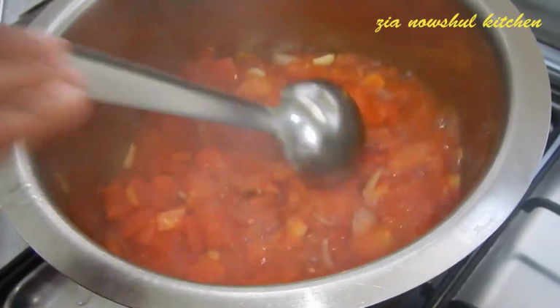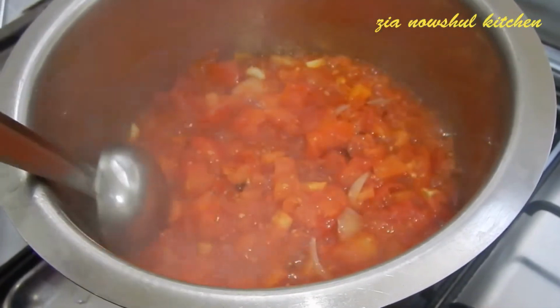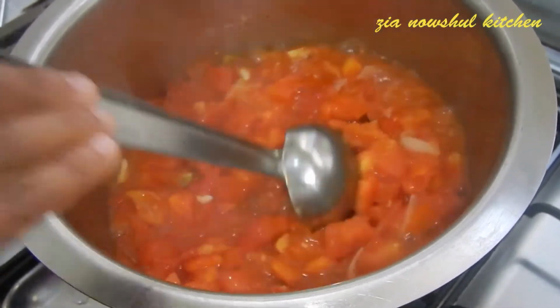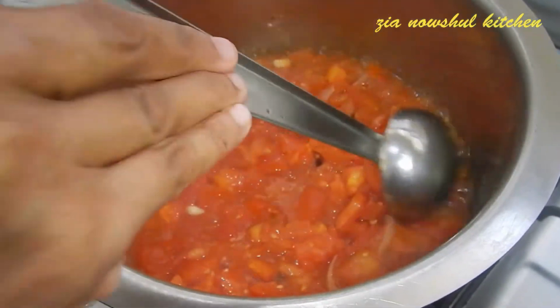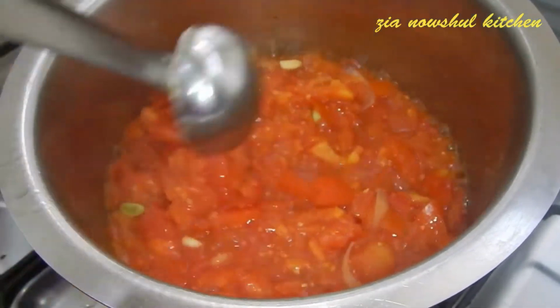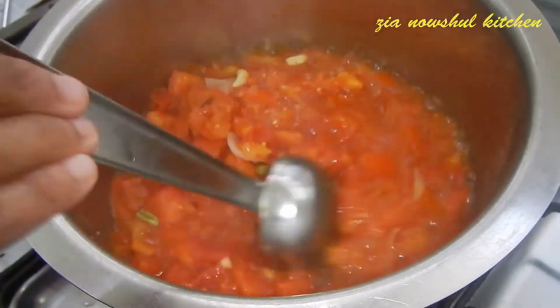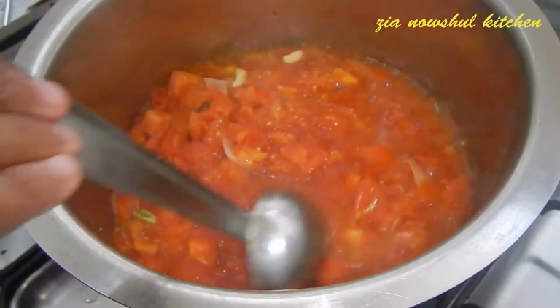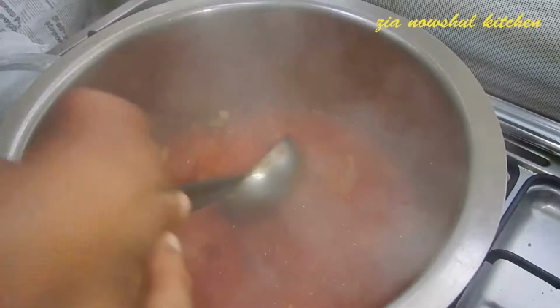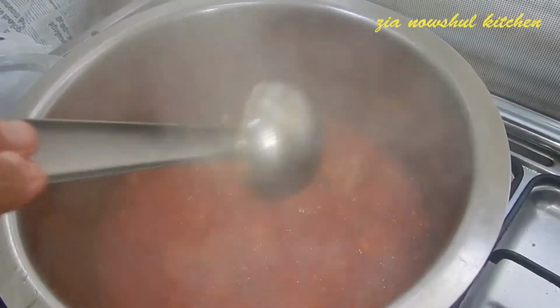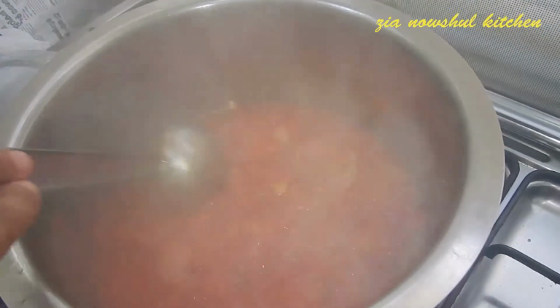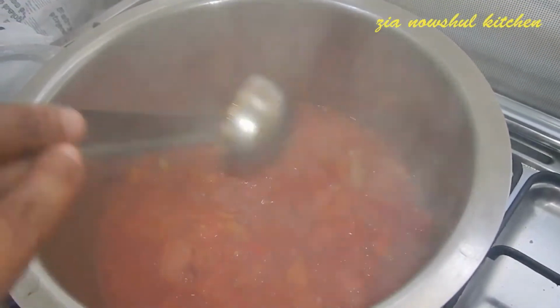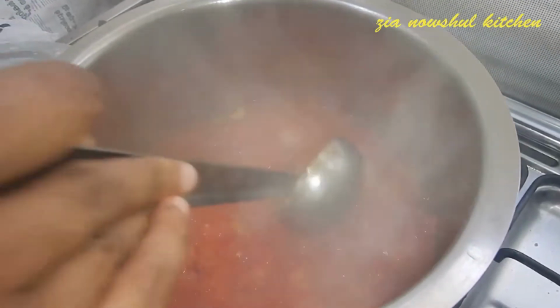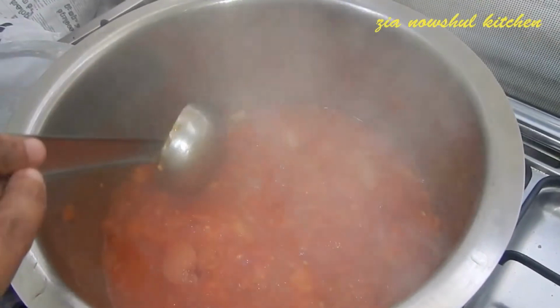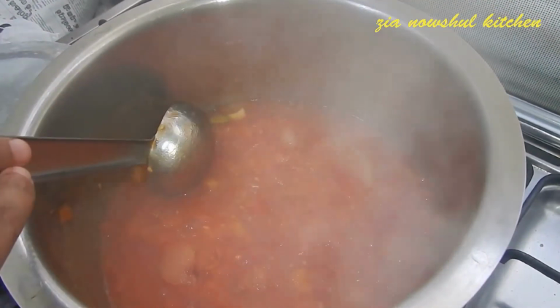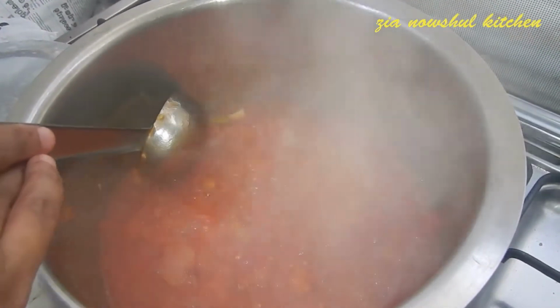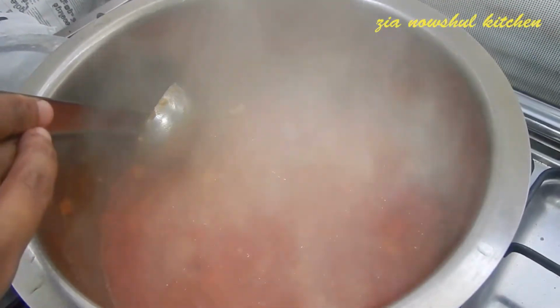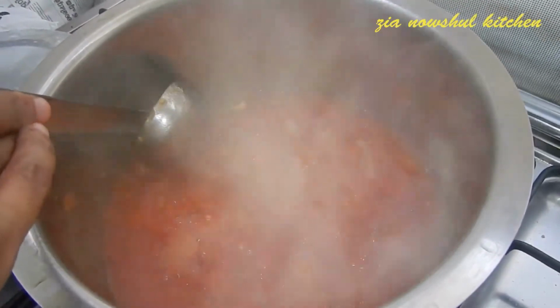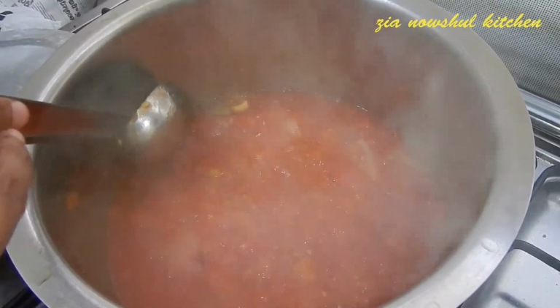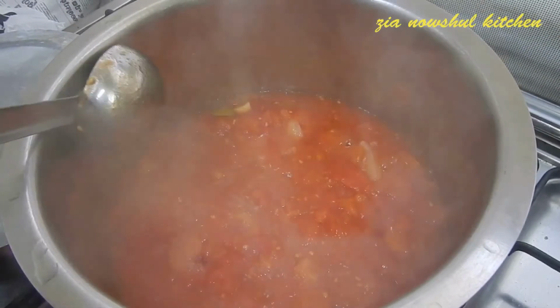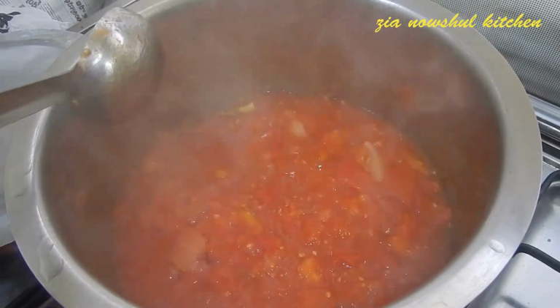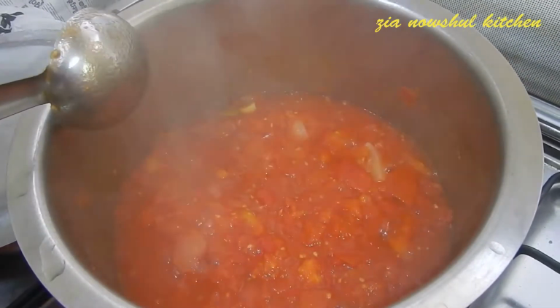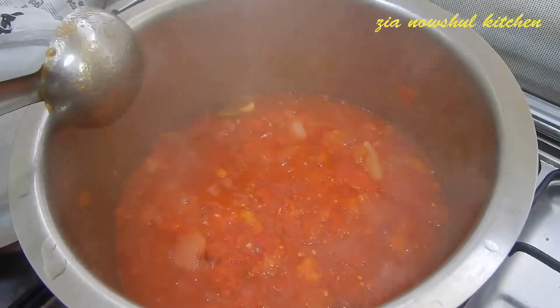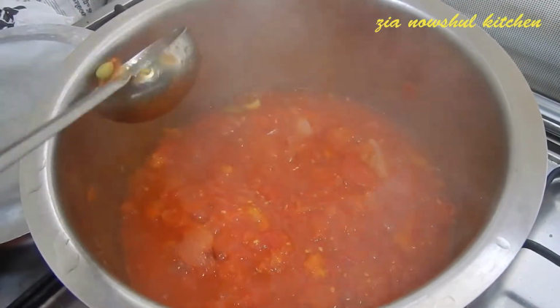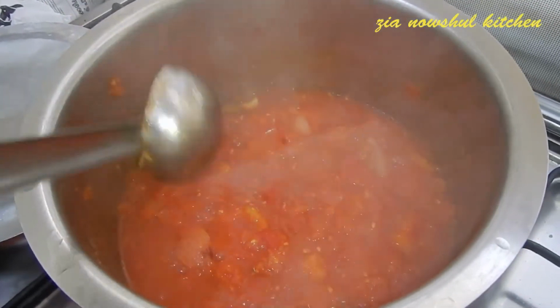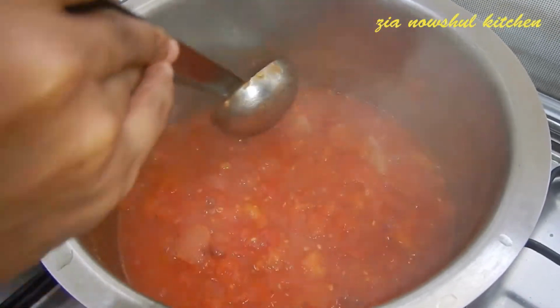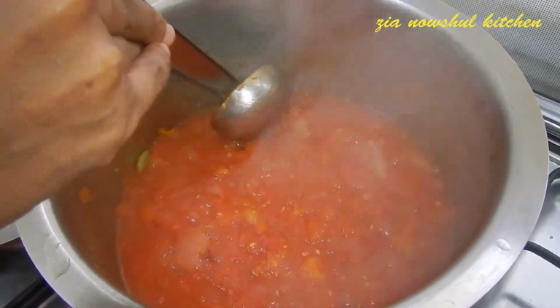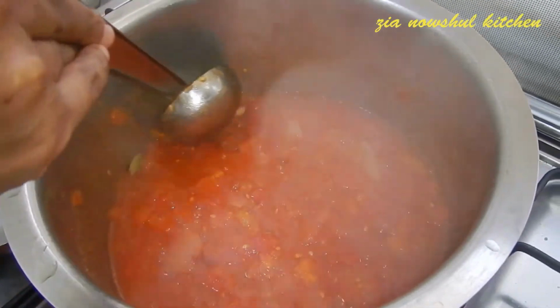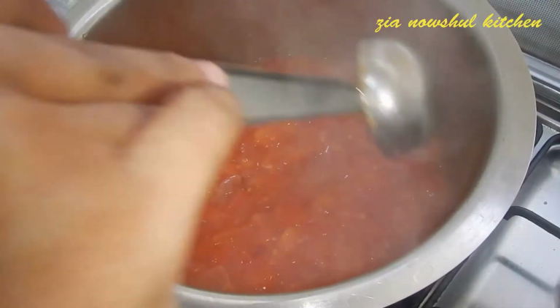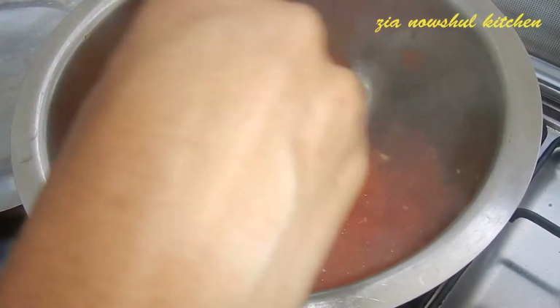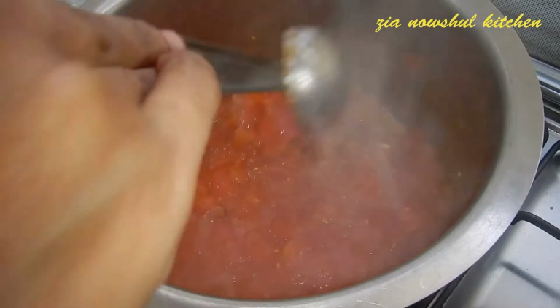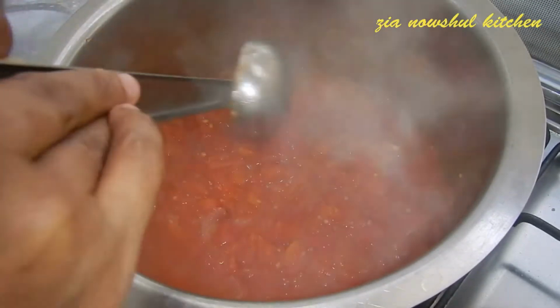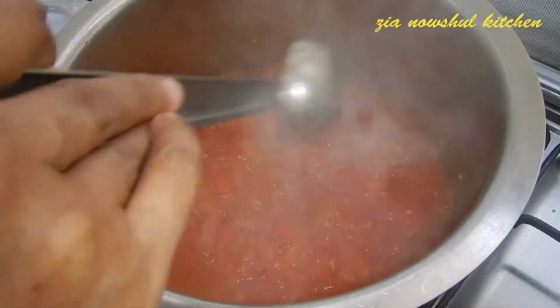Let it come together. We will mix it together — now mix it together.